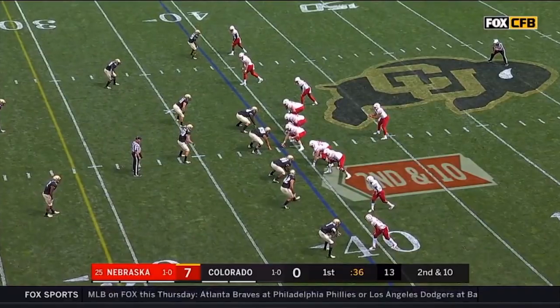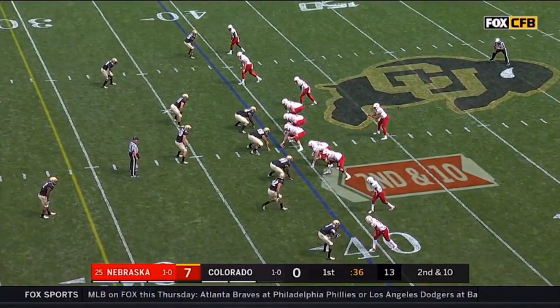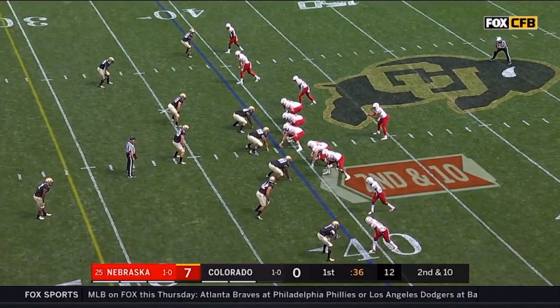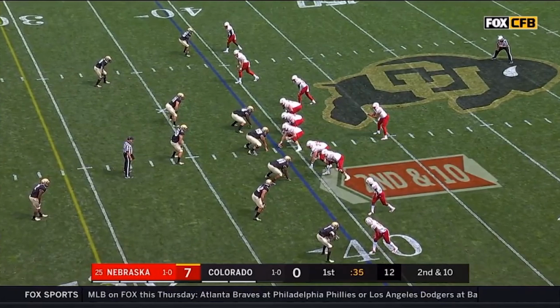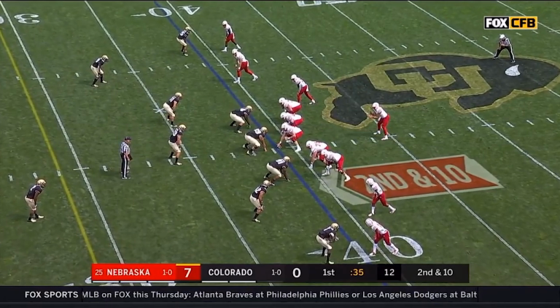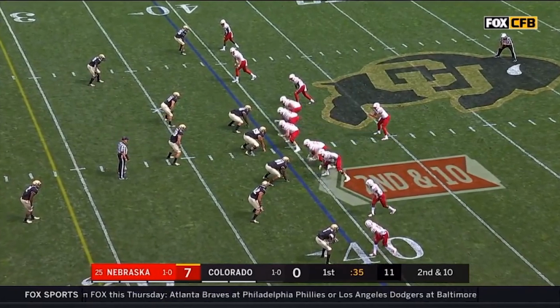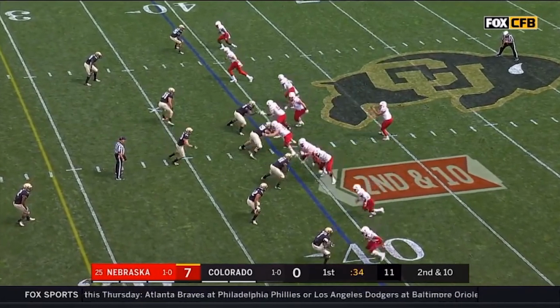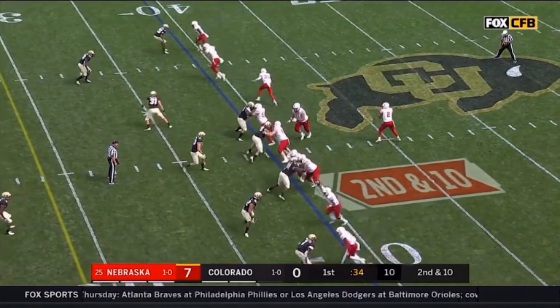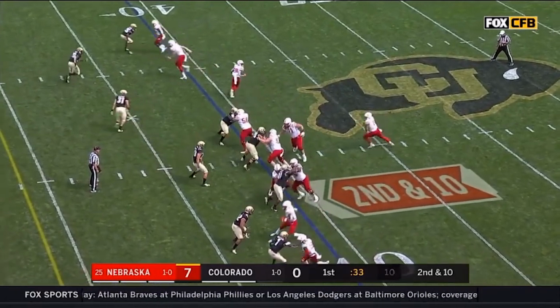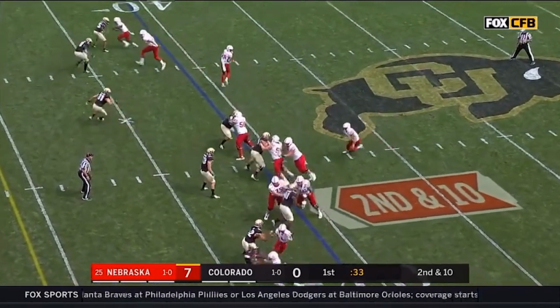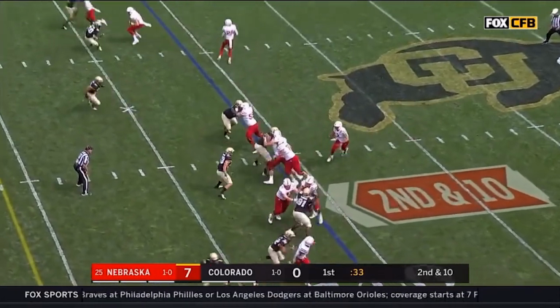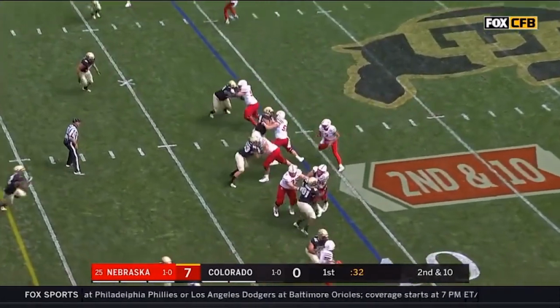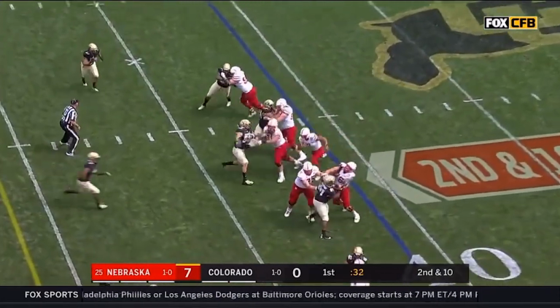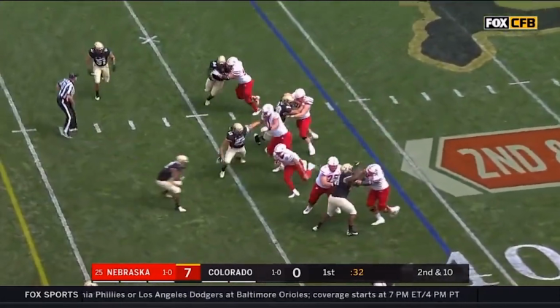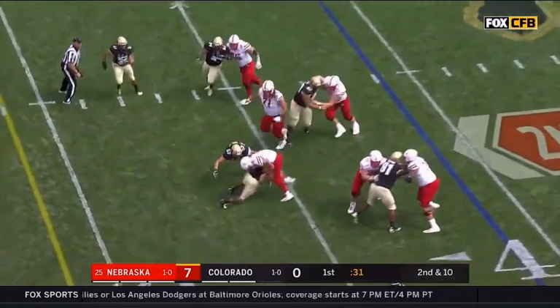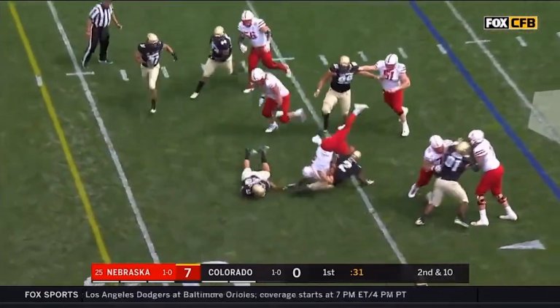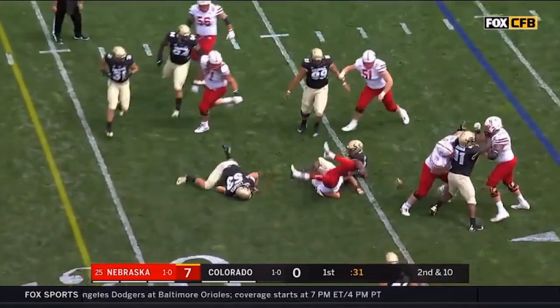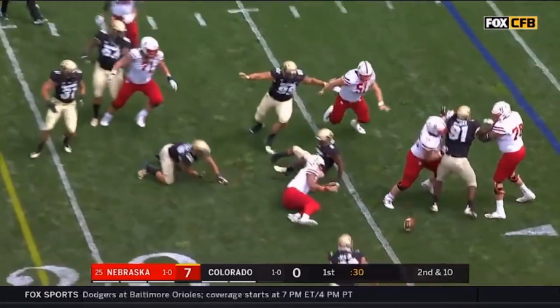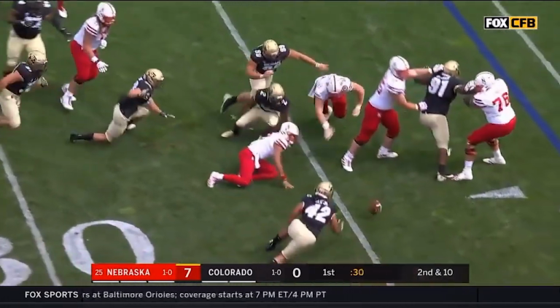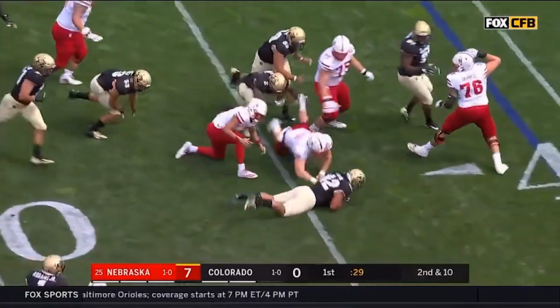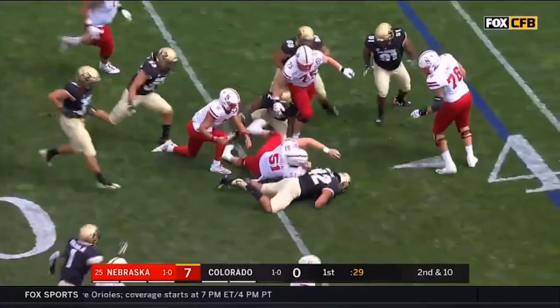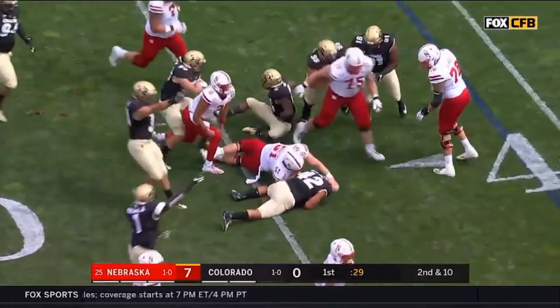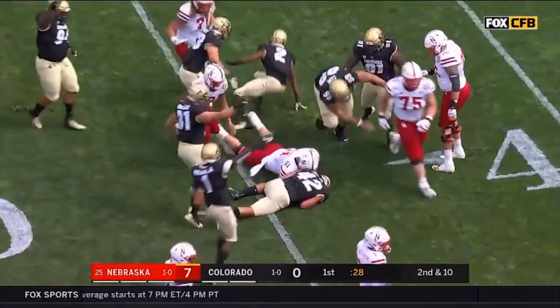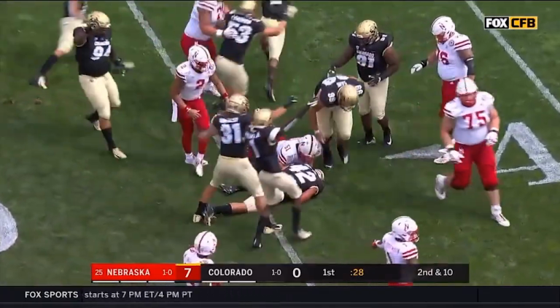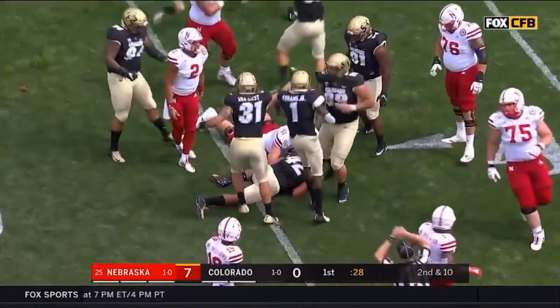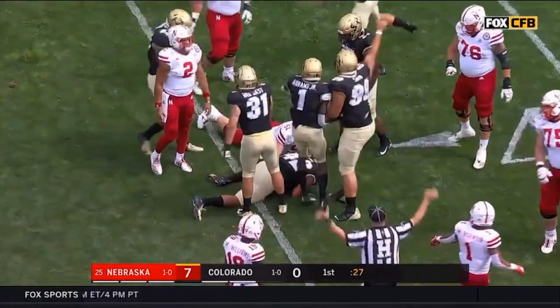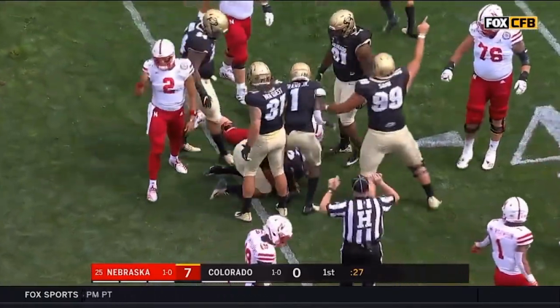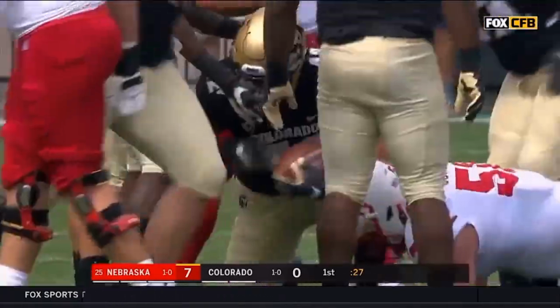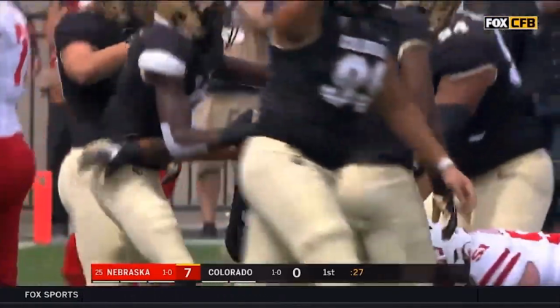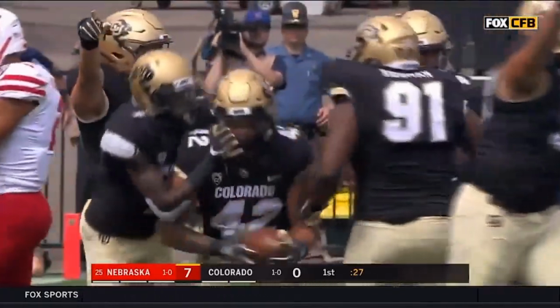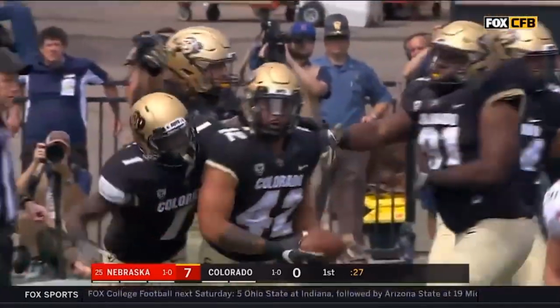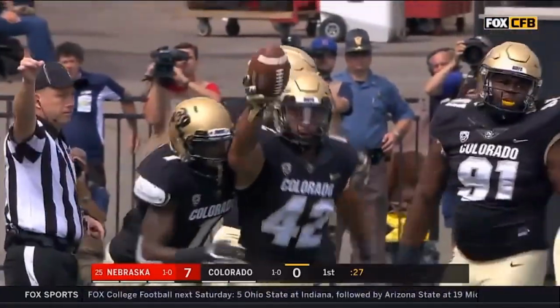Empties set early on for Nebraska. Second down and ten — quarterback draw. Martinez waits for the blocks to develop and gets submarined. Ordo forces the fumble, and N.J. Fowler recovers it.